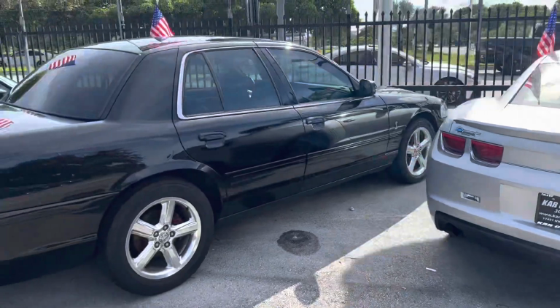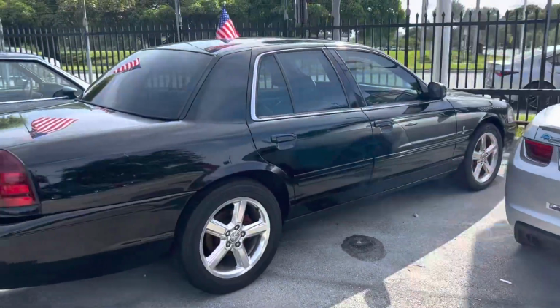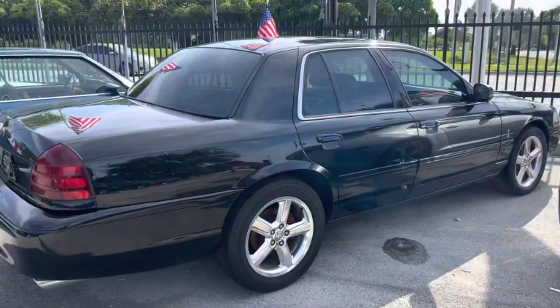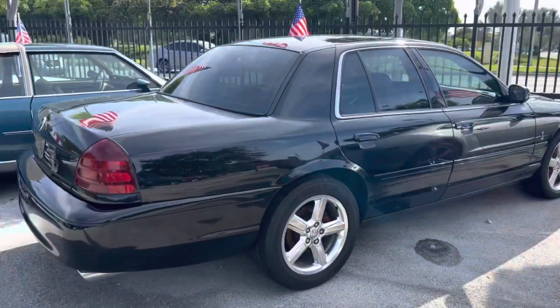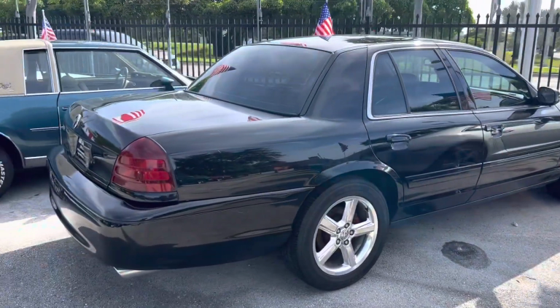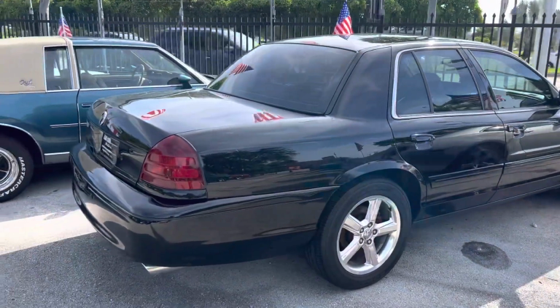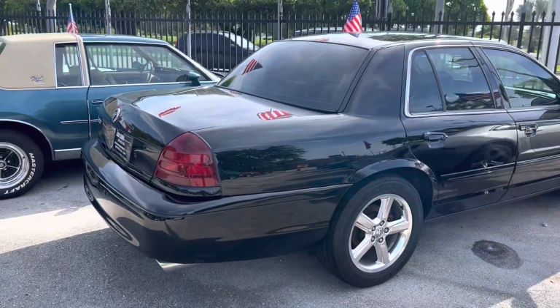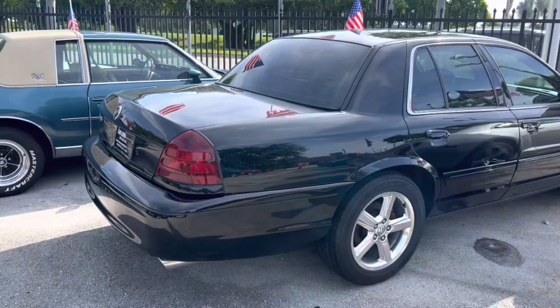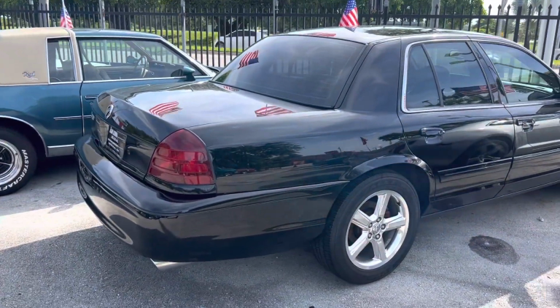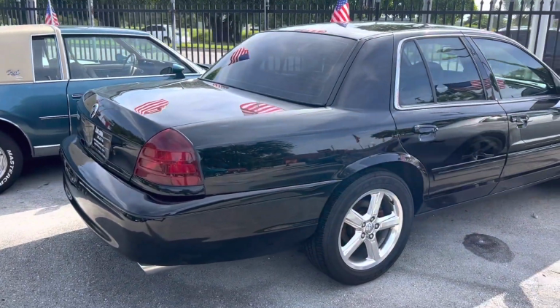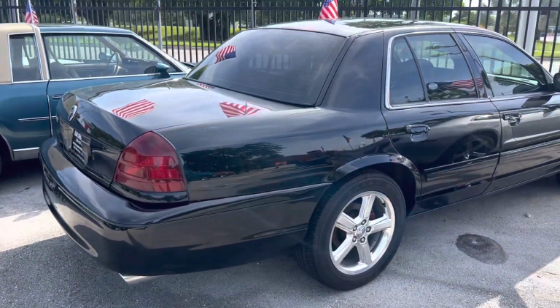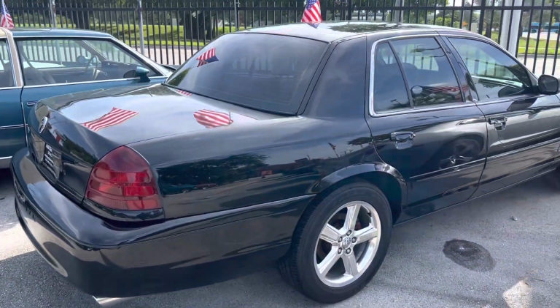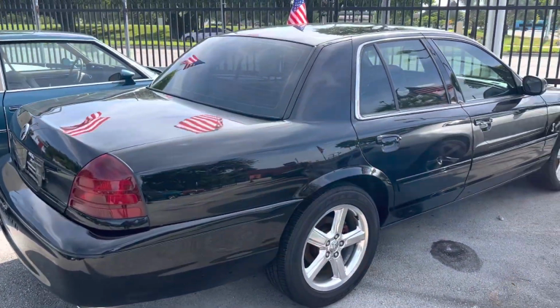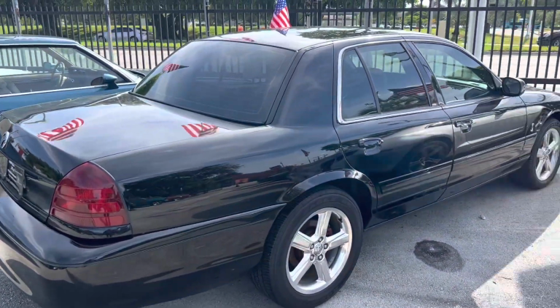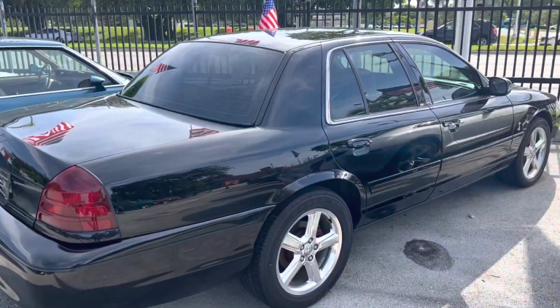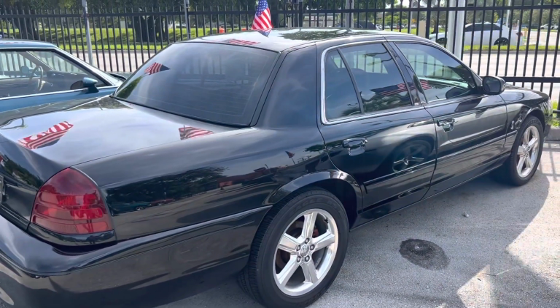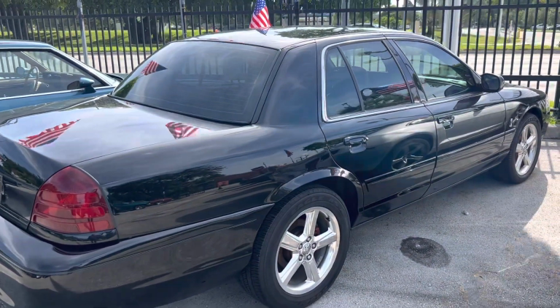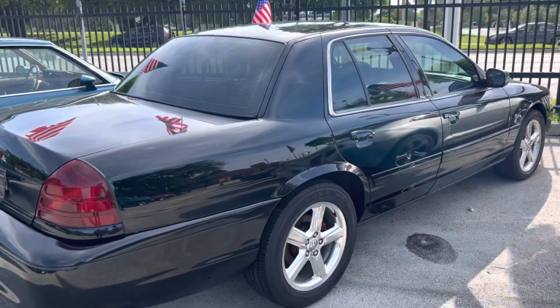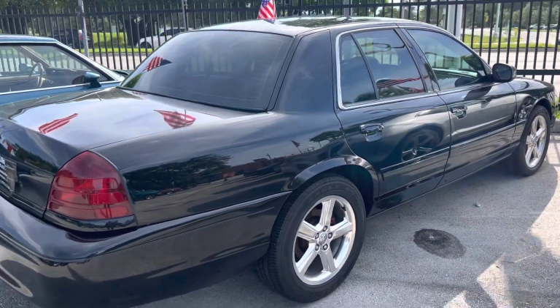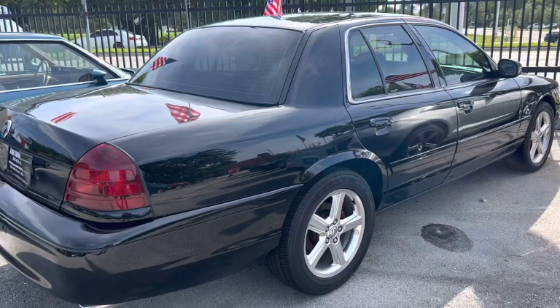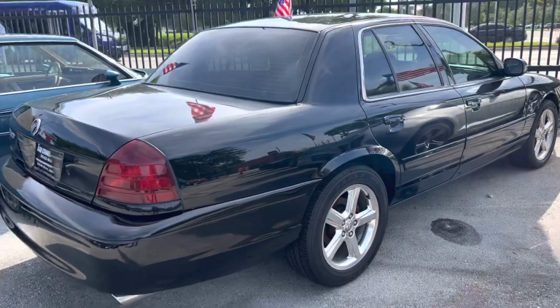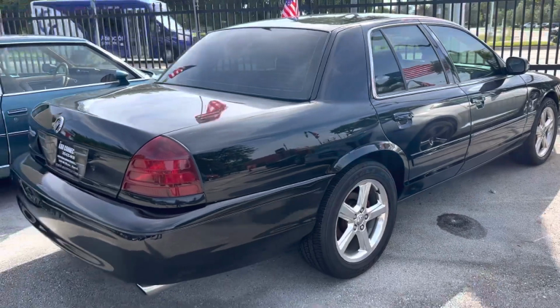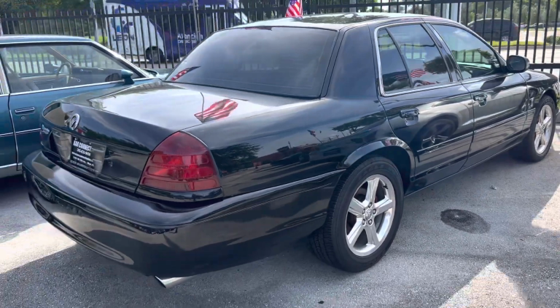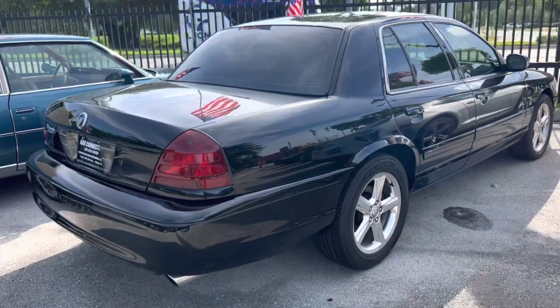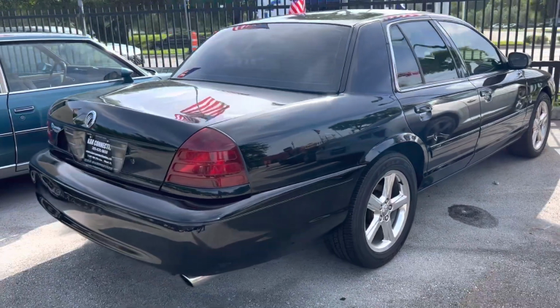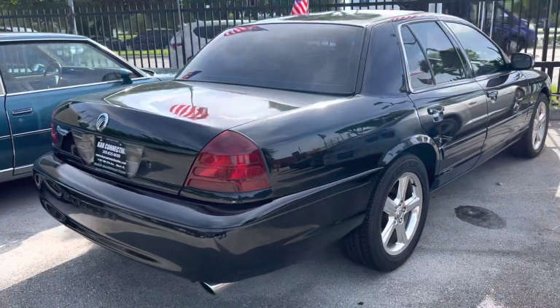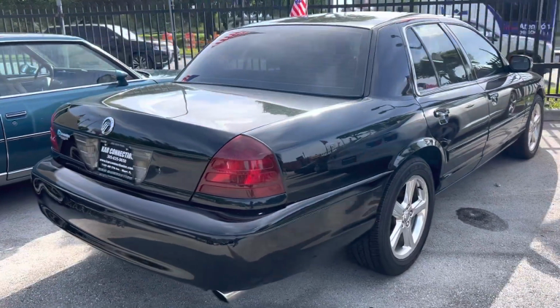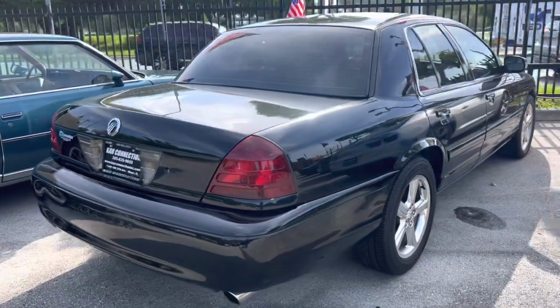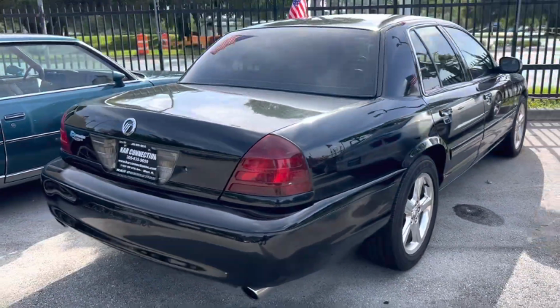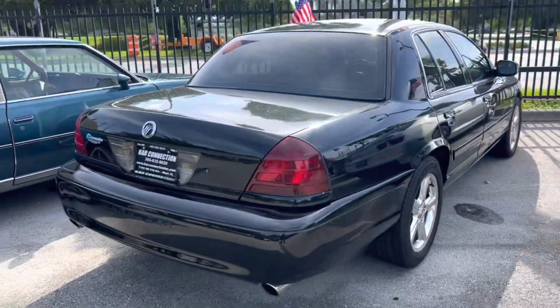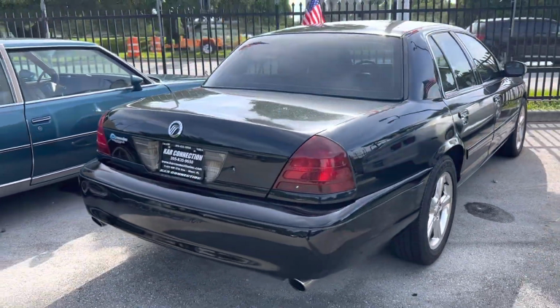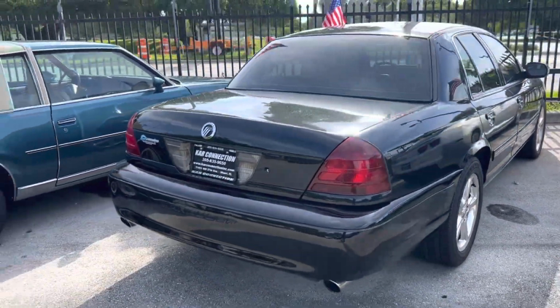One of two Marauders — this is the '04, it's got good mileage, super clean car. The other one's an '03, also in black.